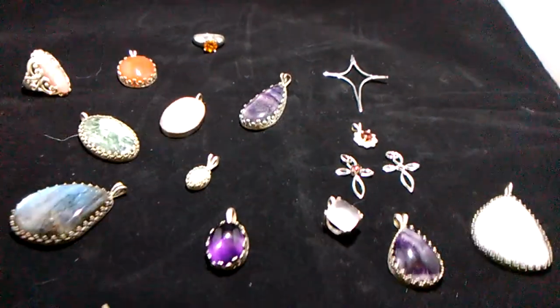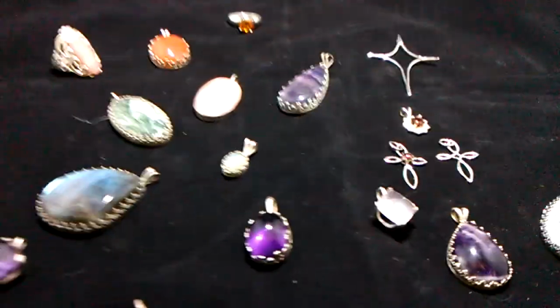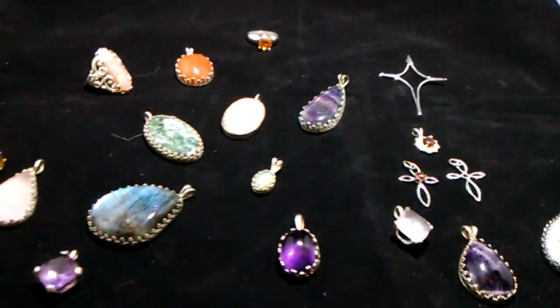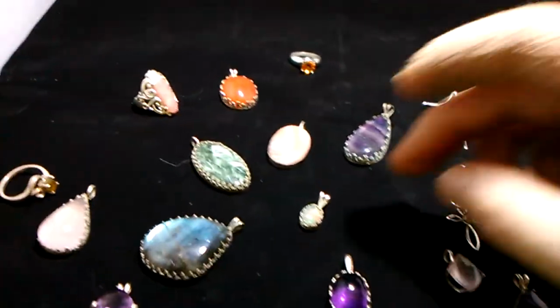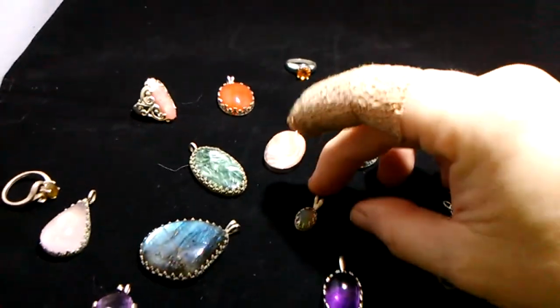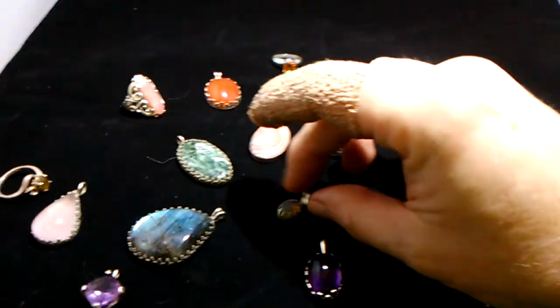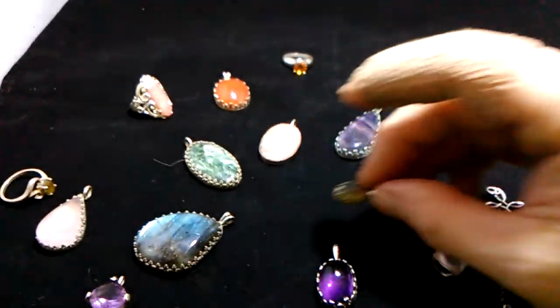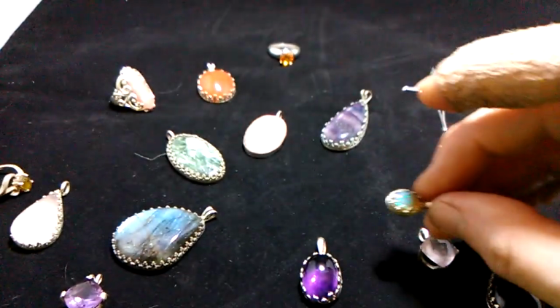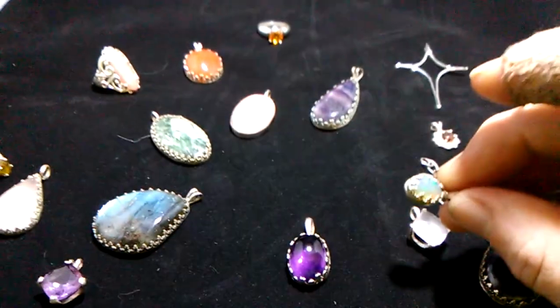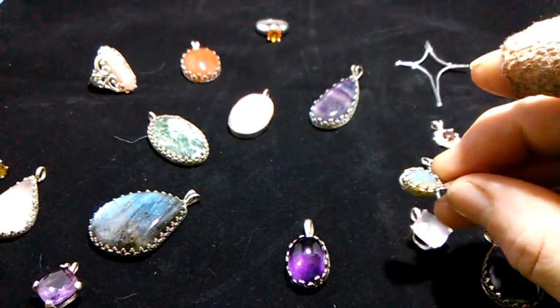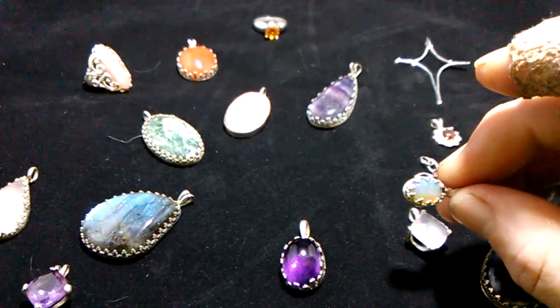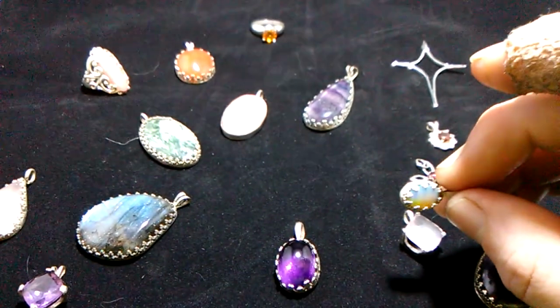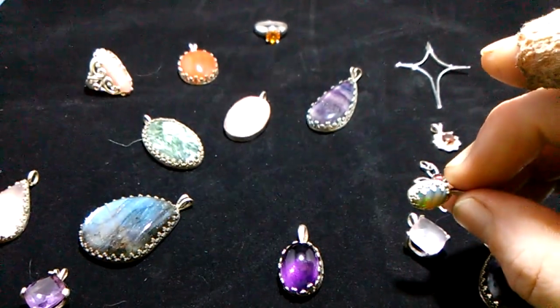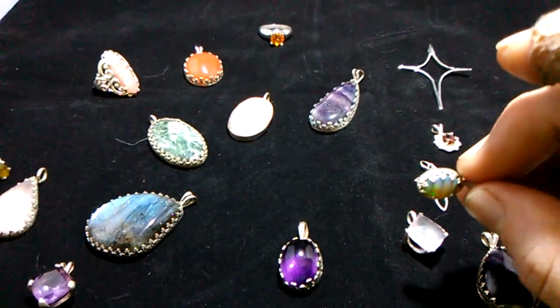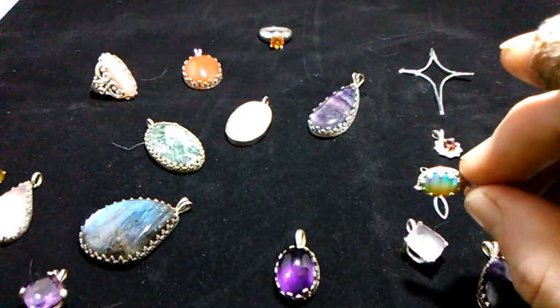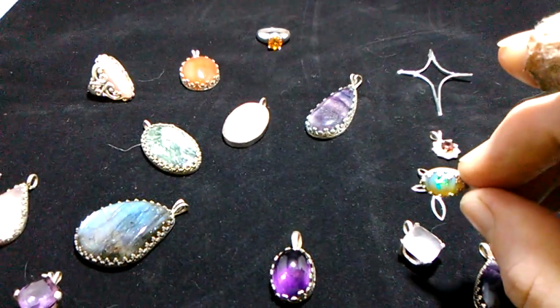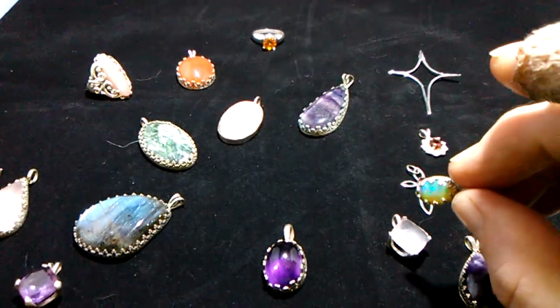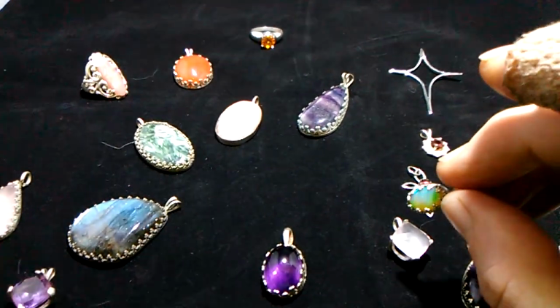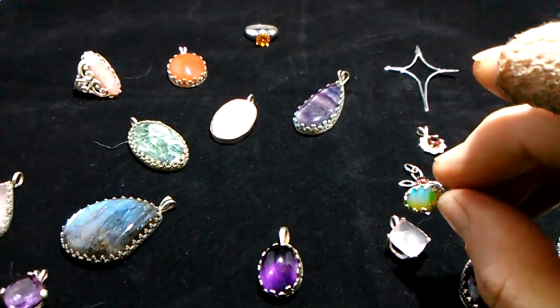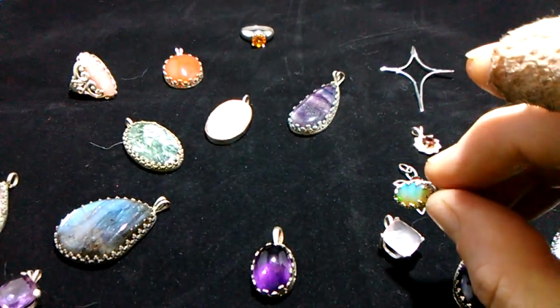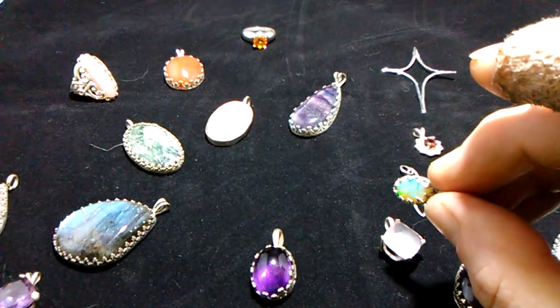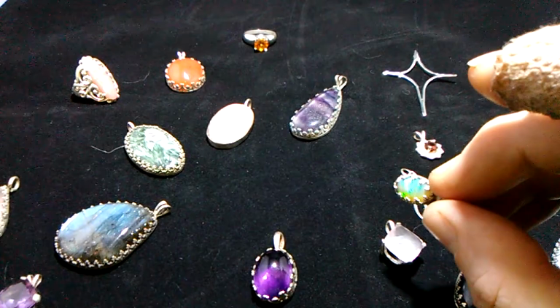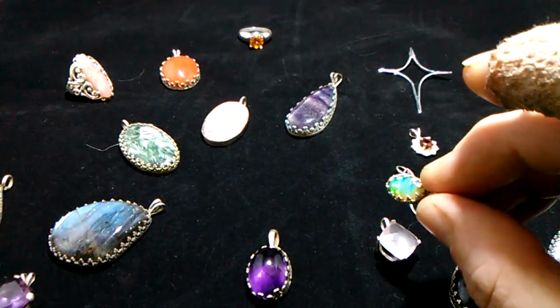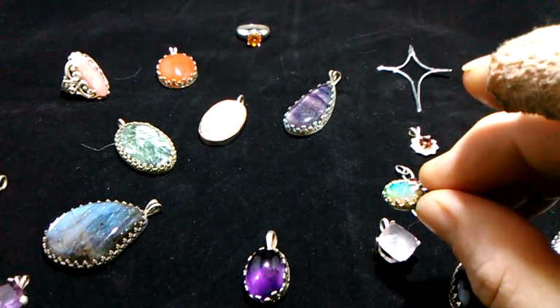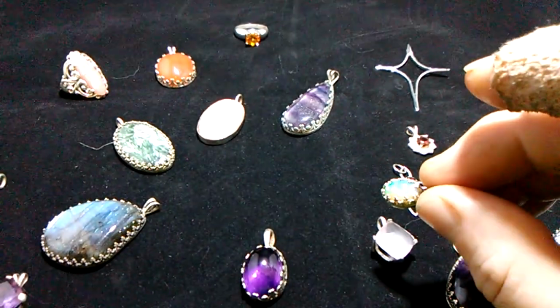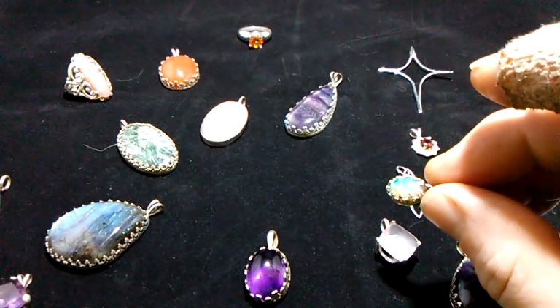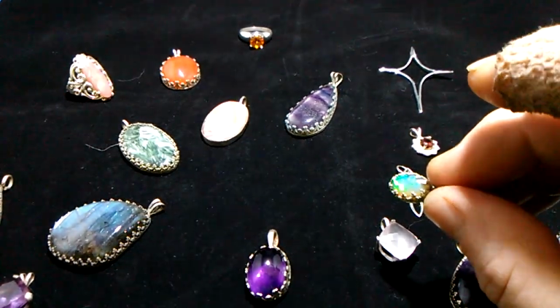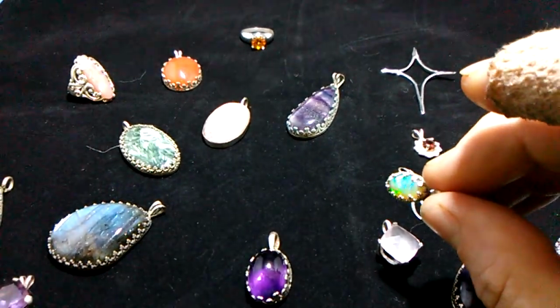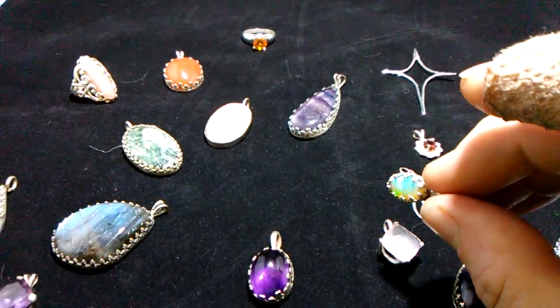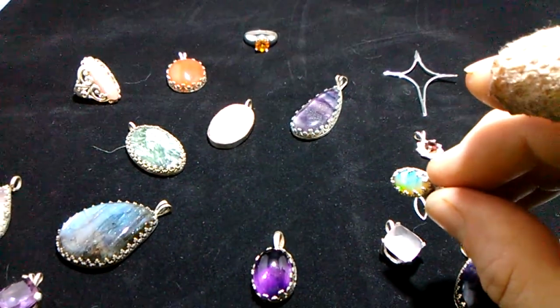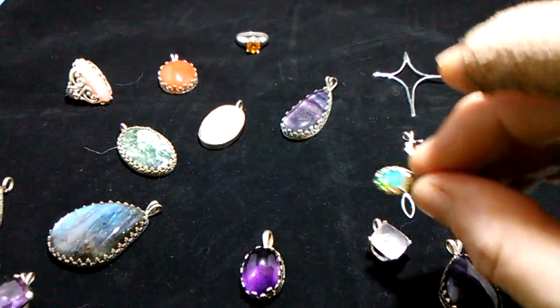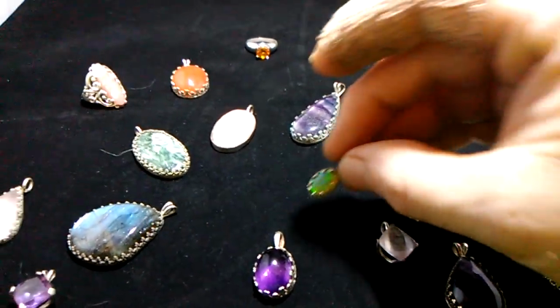Then we have a little opal, which is one of the ones that I show a lot, and it's hard to capture the color but this is about the best I can do.